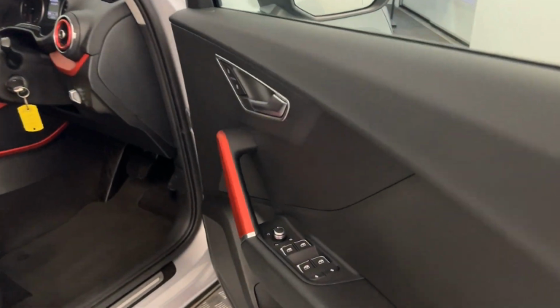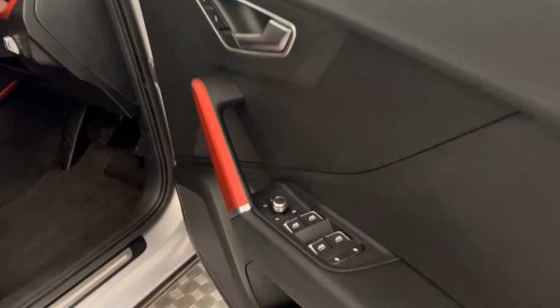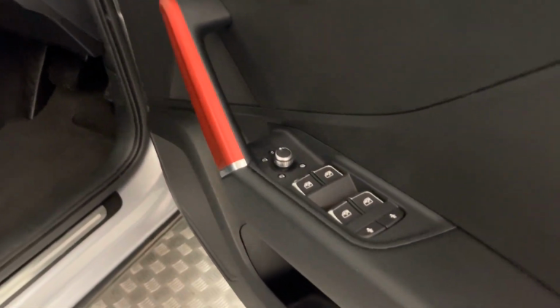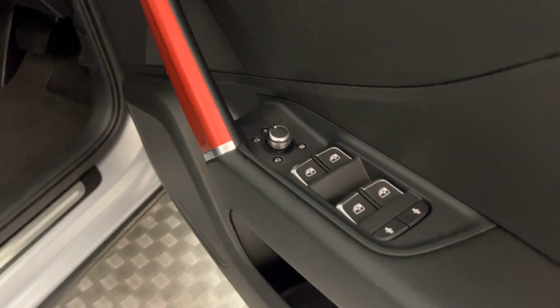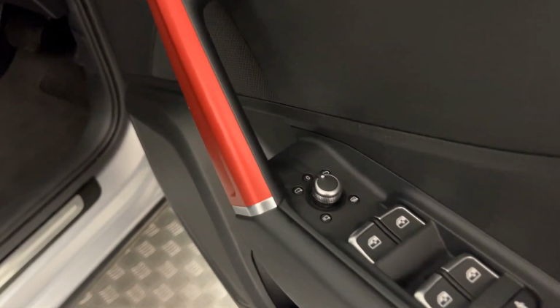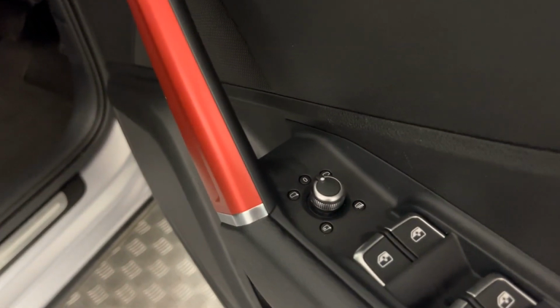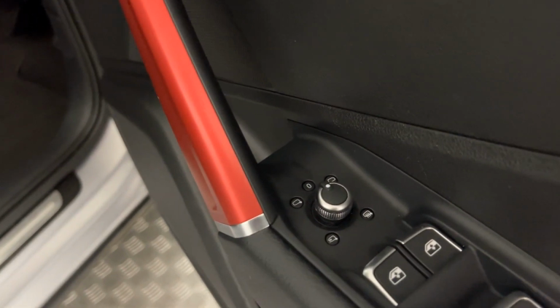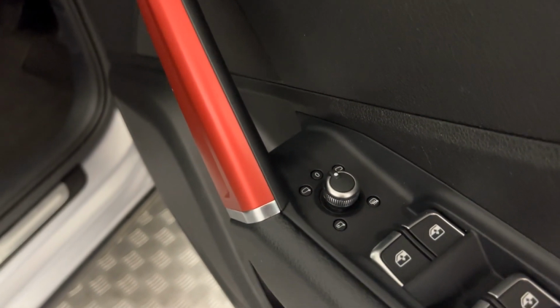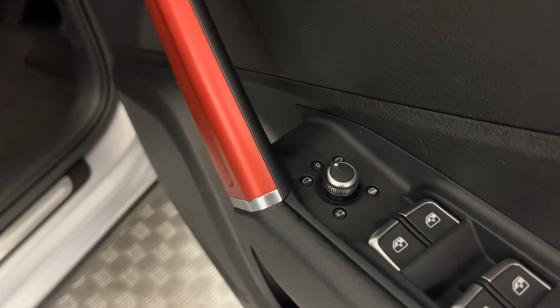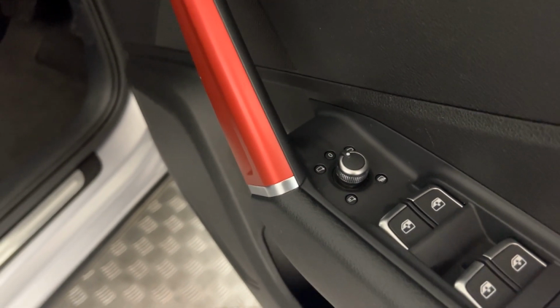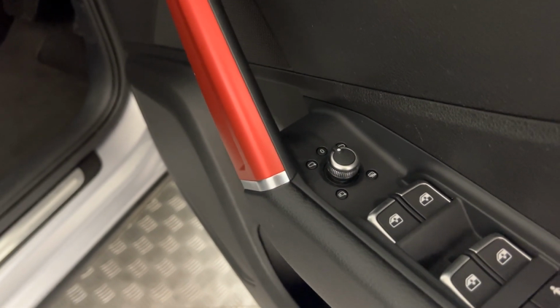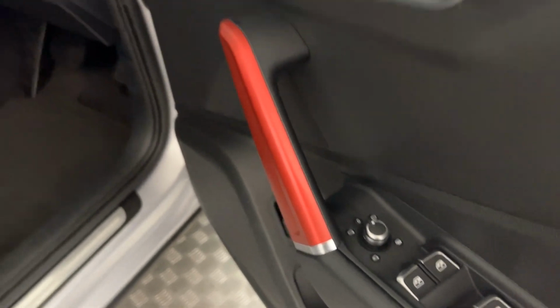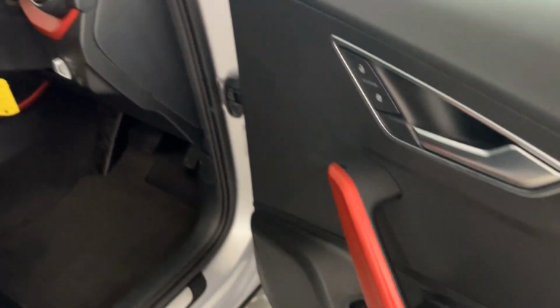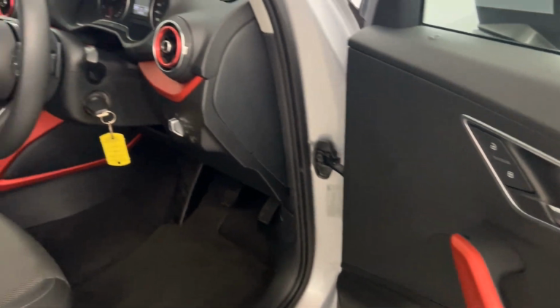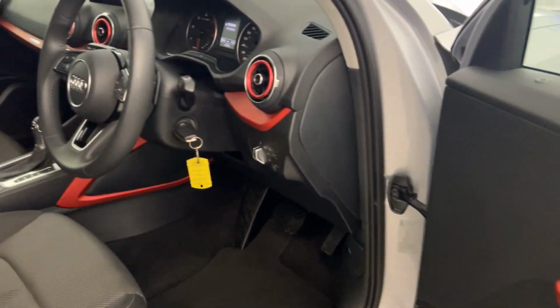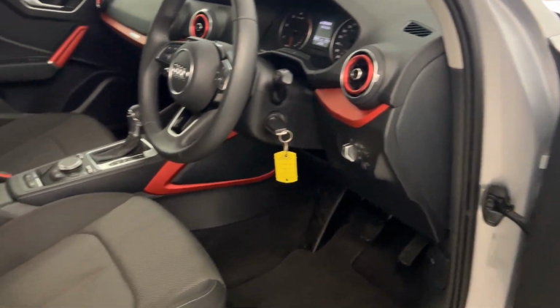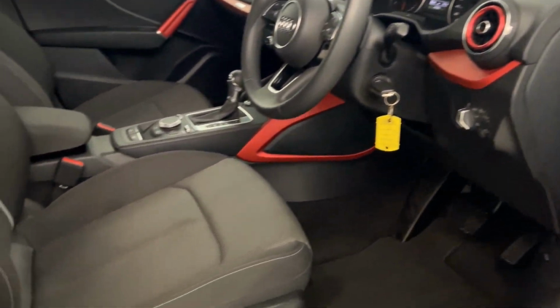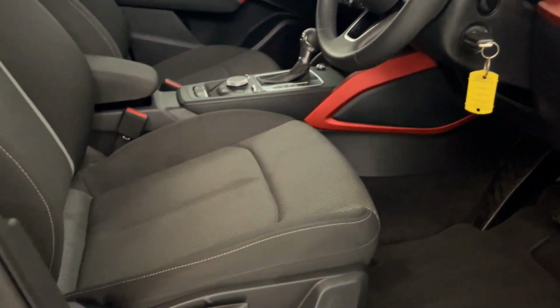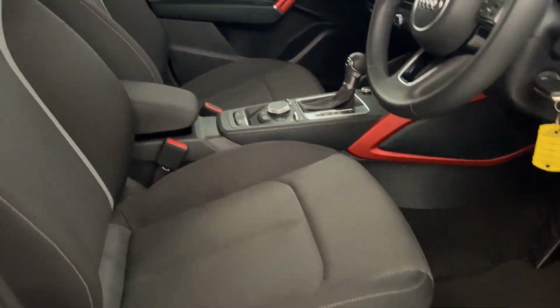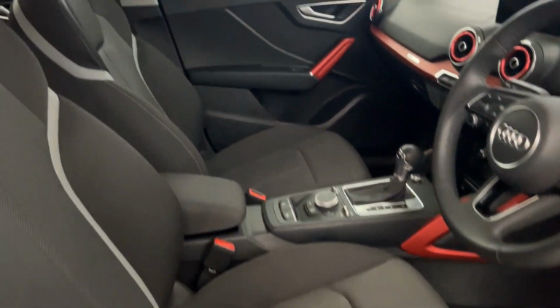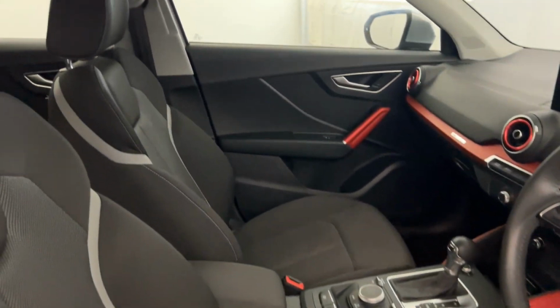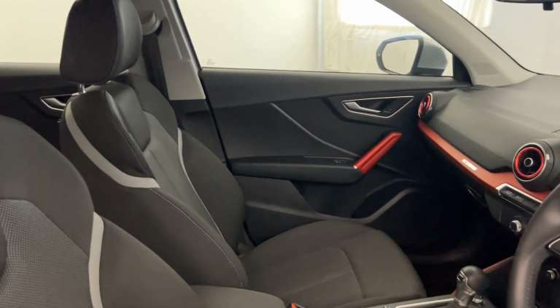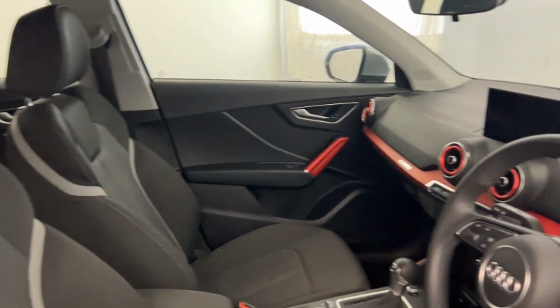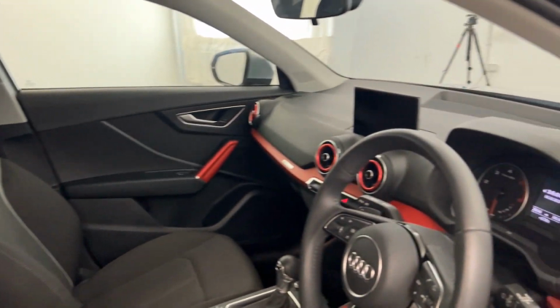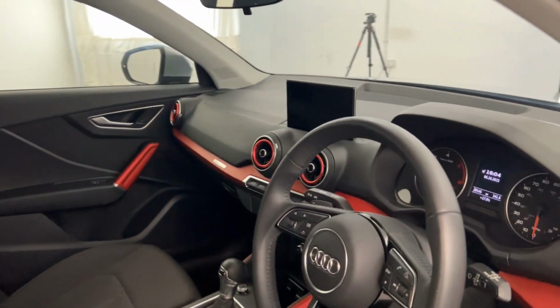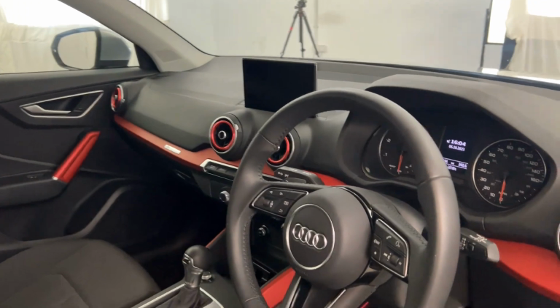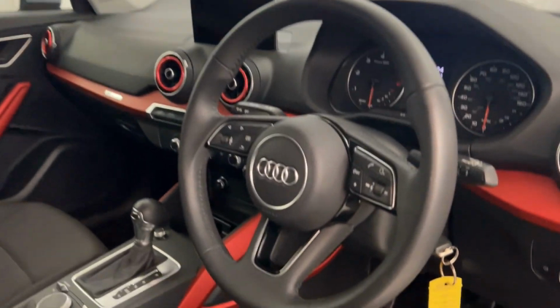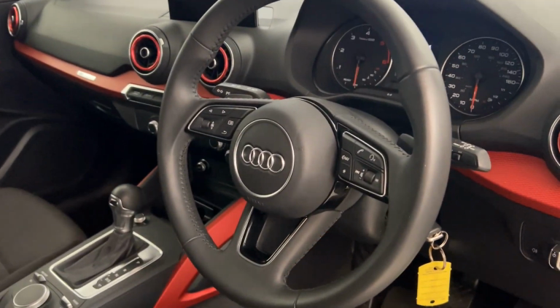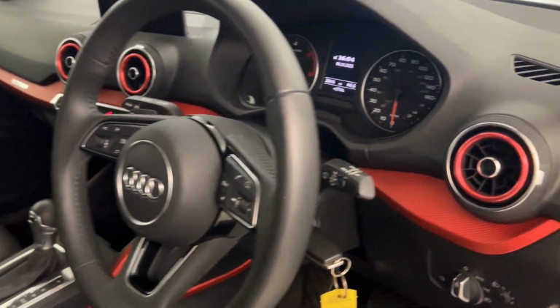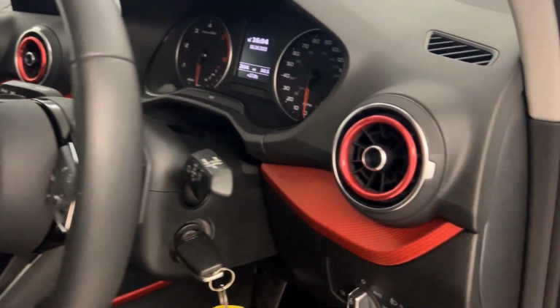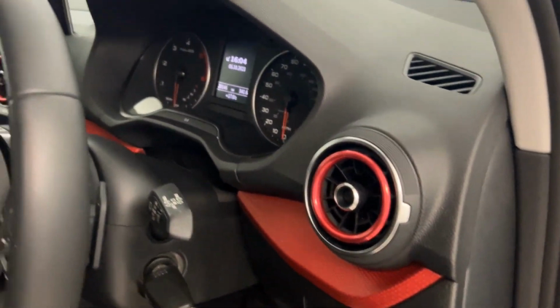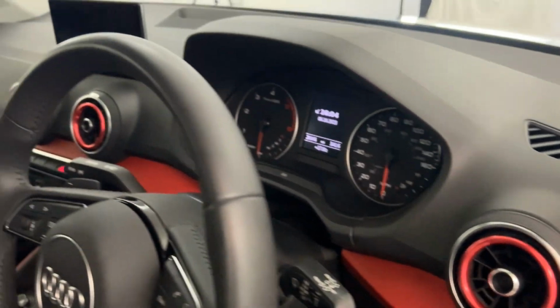You've got electric windows all around, electrically adjustable, heated and folding door mirrors. We have a full cloth interior which is in nice condition, along with a multi-function steering wheel and a nice red trim all around.